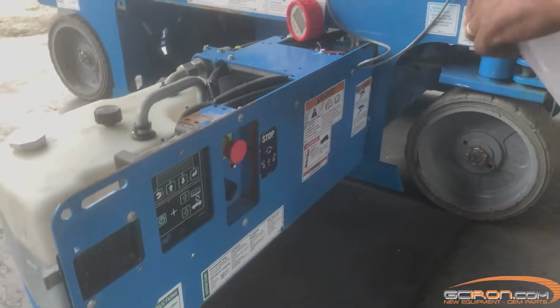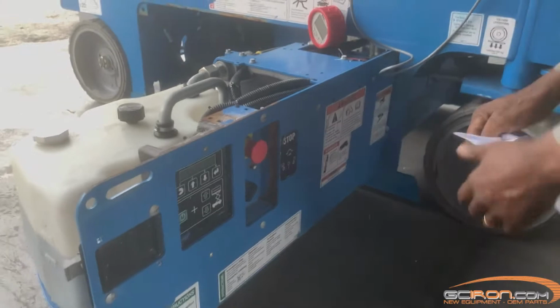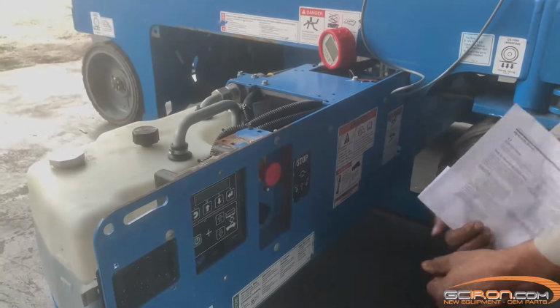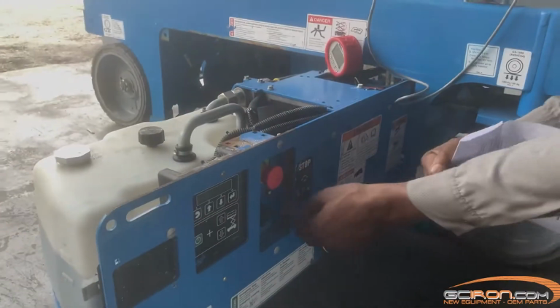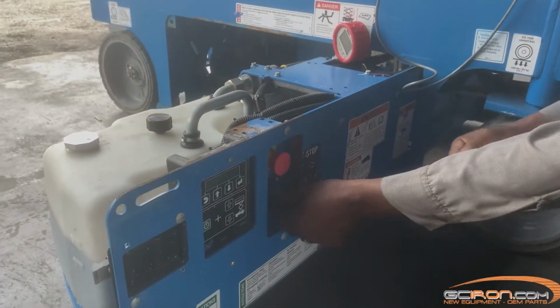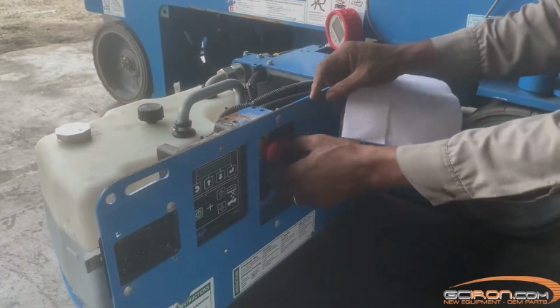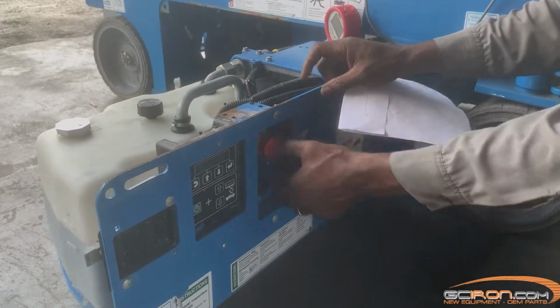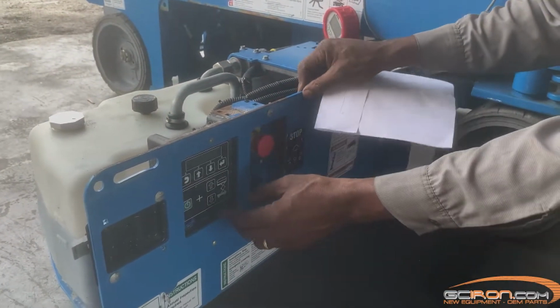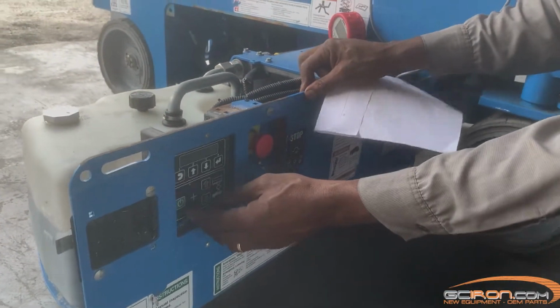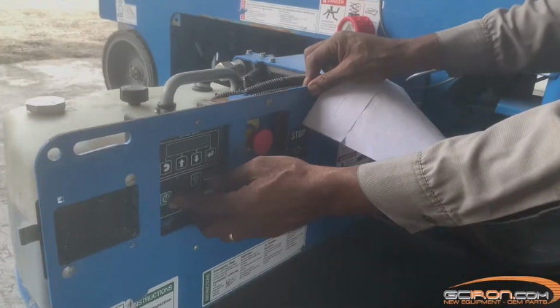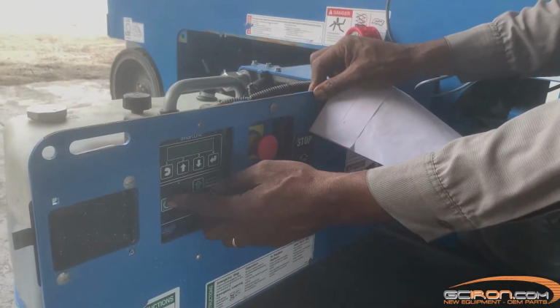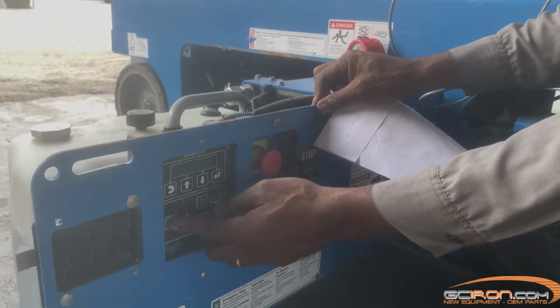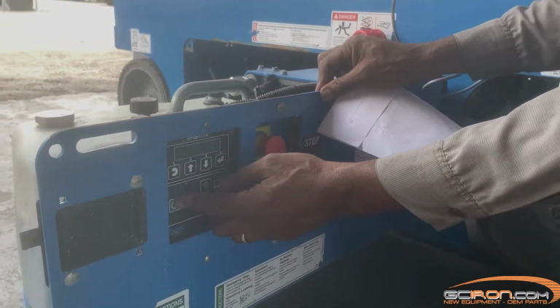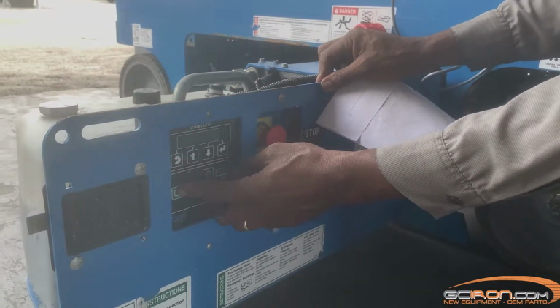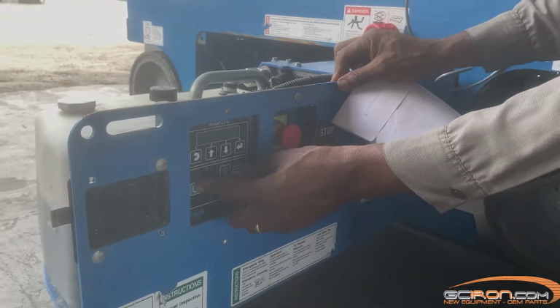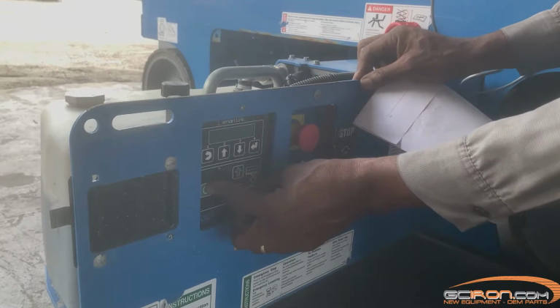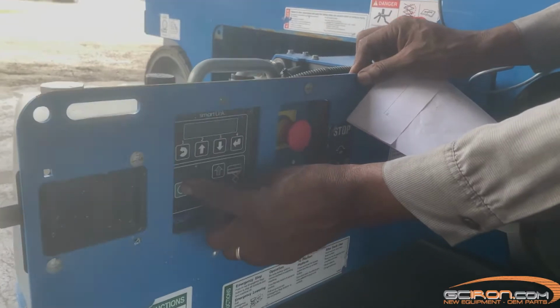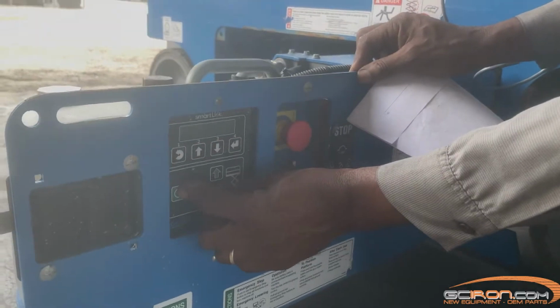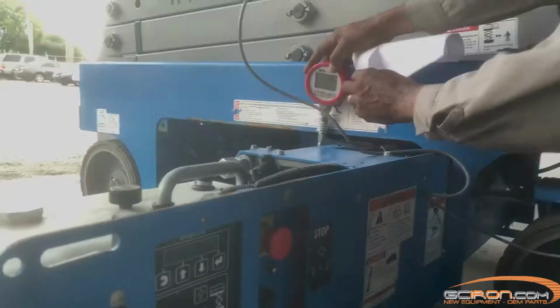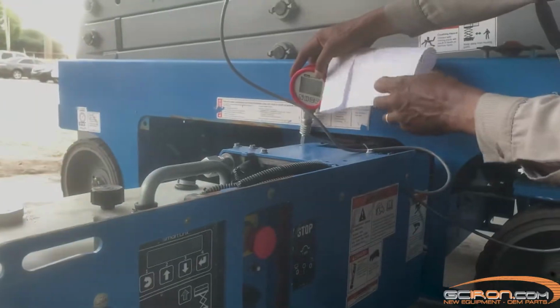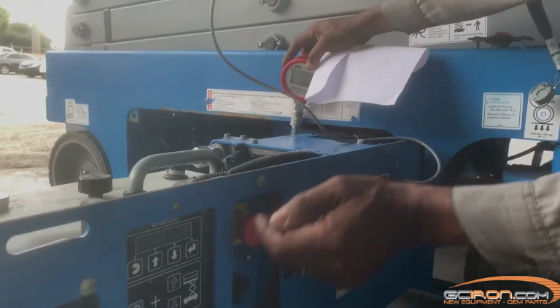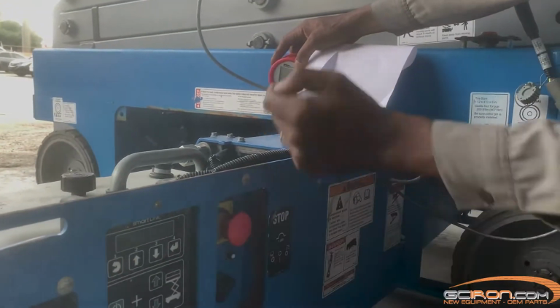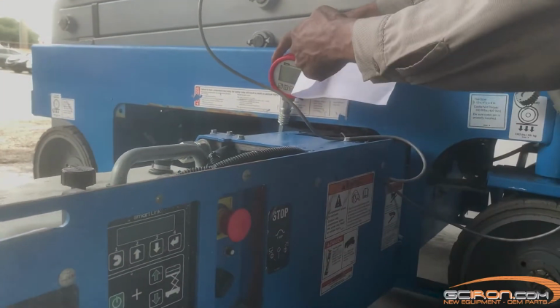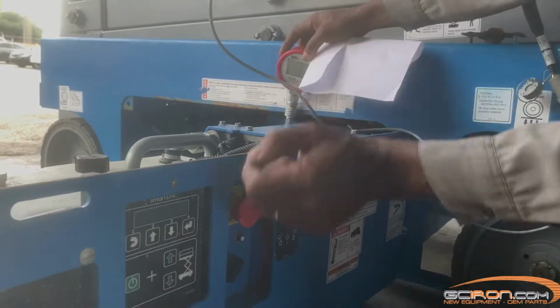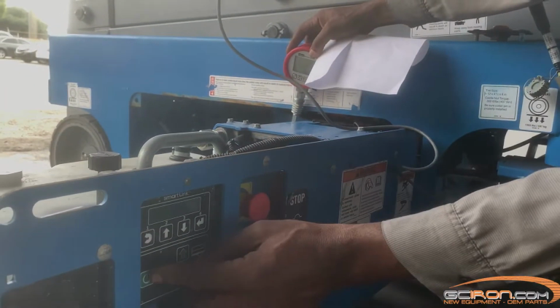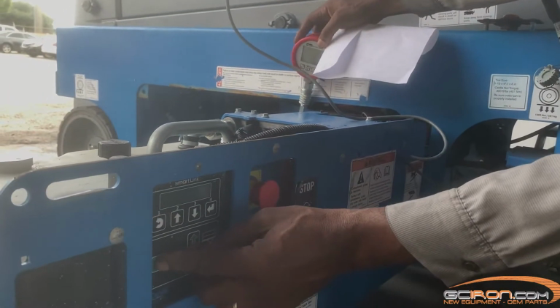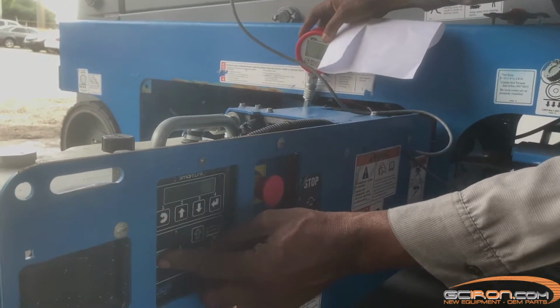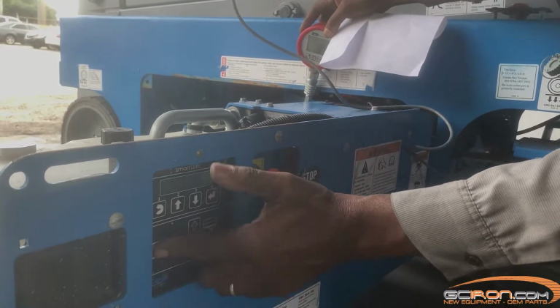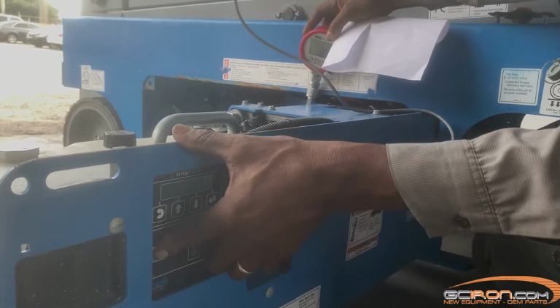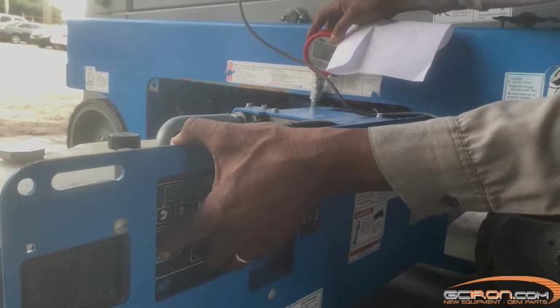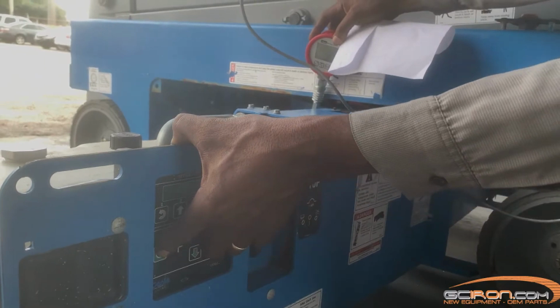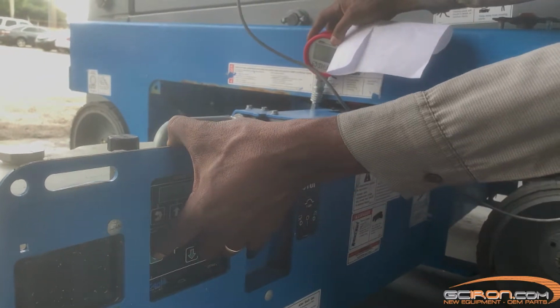Turn the key switch to ground control and pull out the red emergency stop button to the on position at both ground and platform controls. Activate the platform up function from the ground controls to get a reading on the pressure gauge.